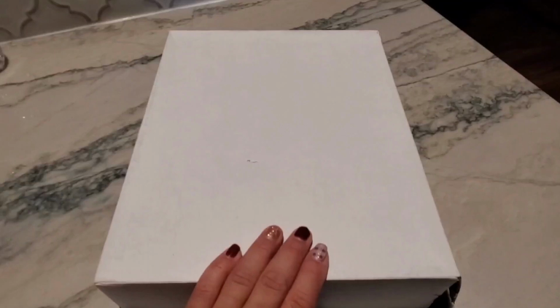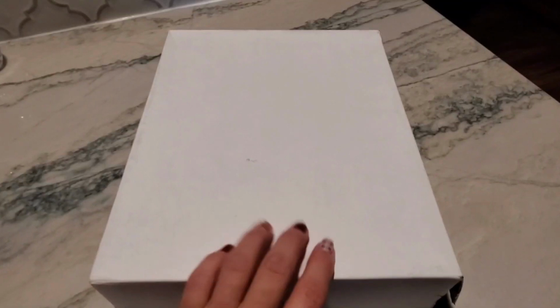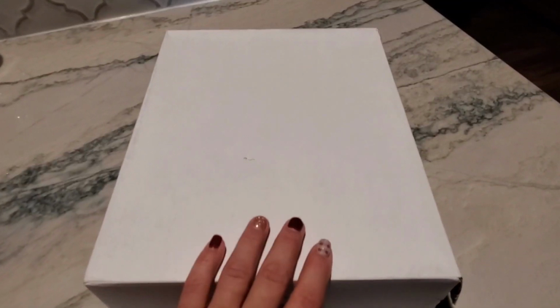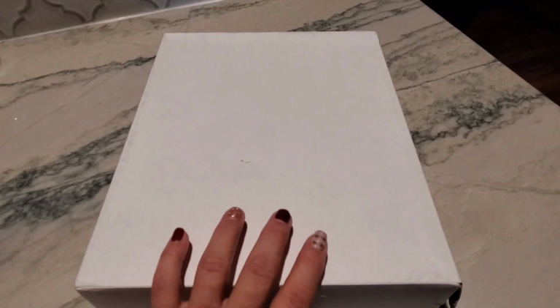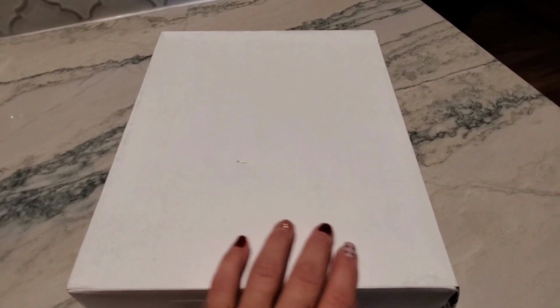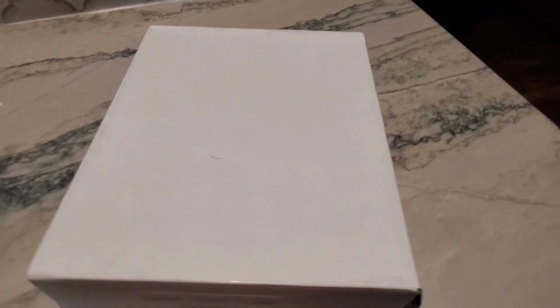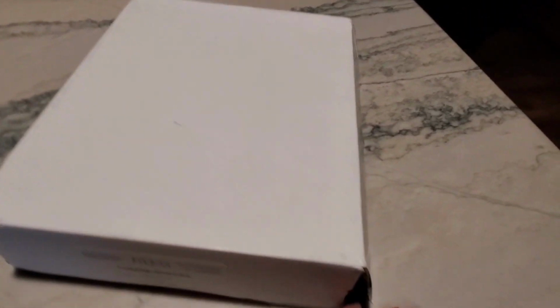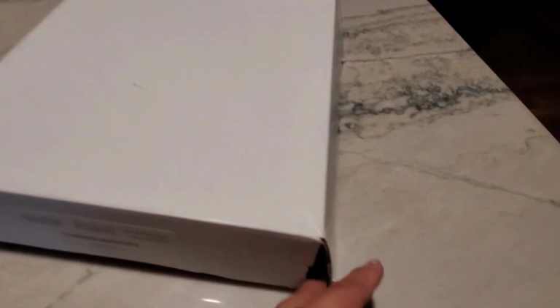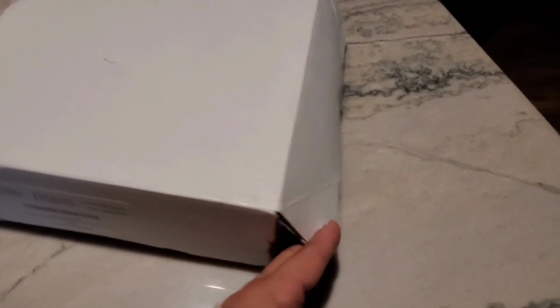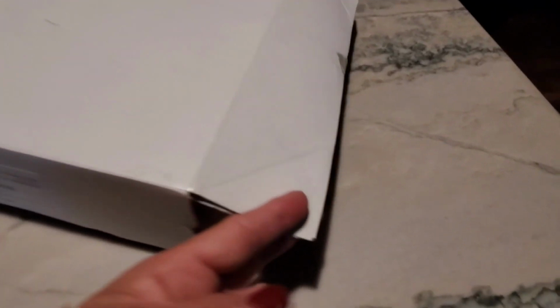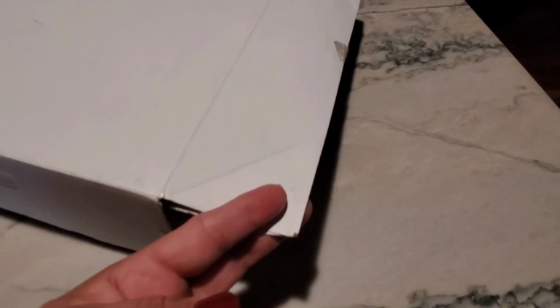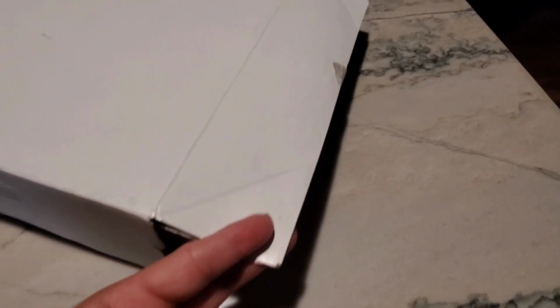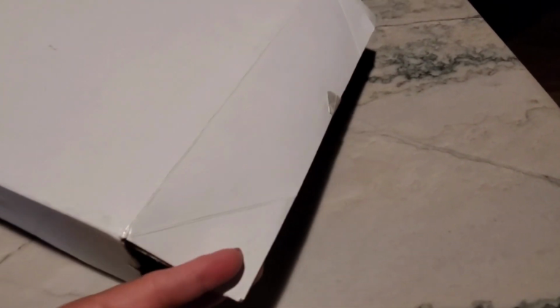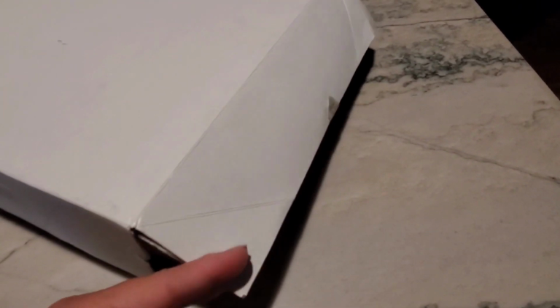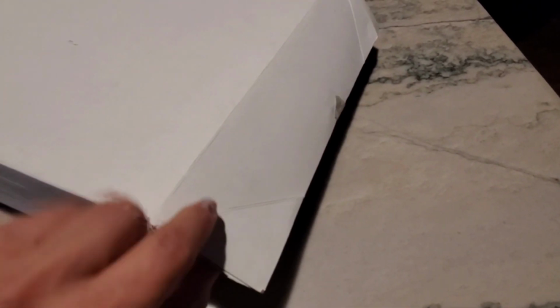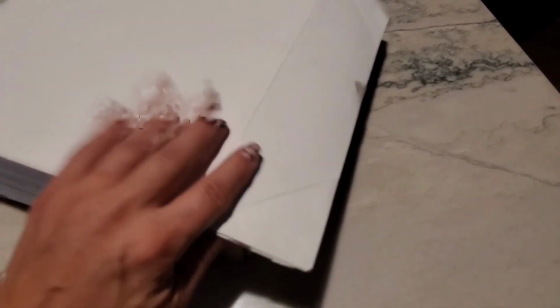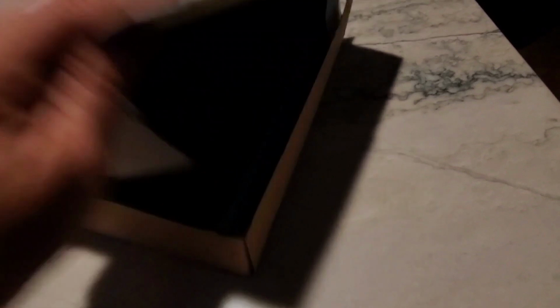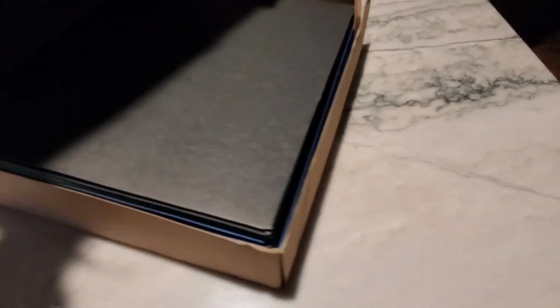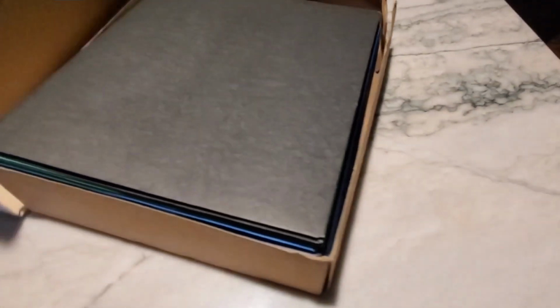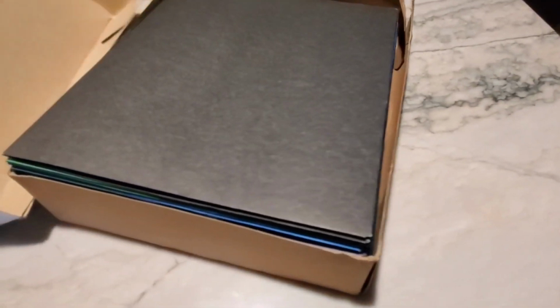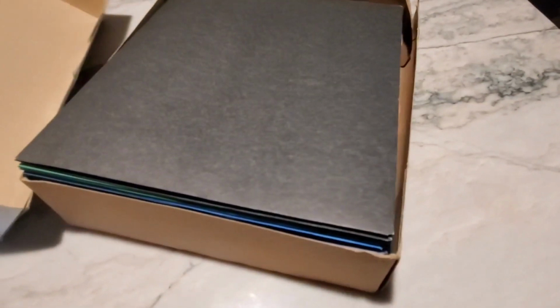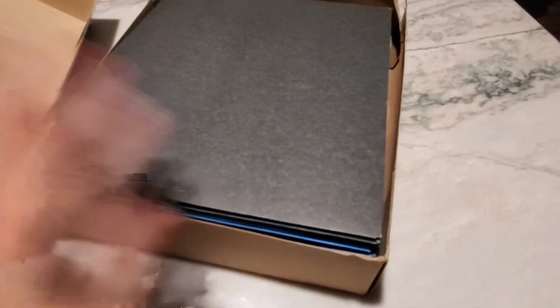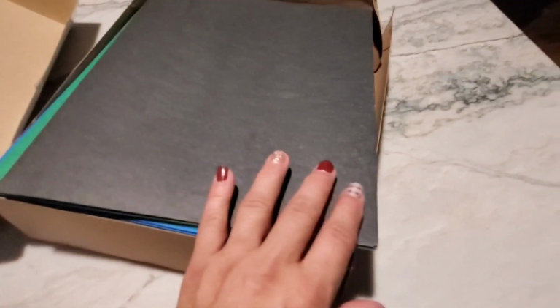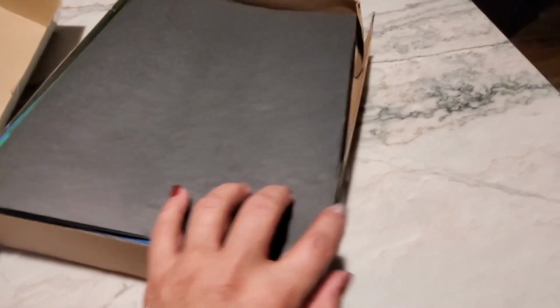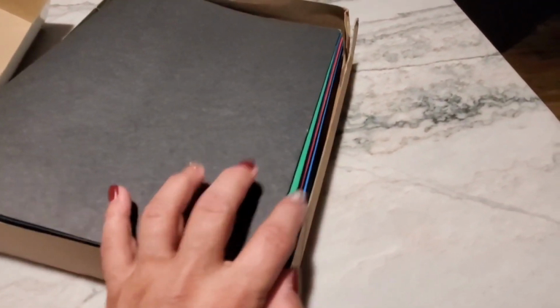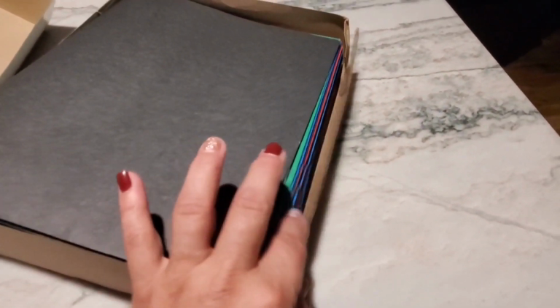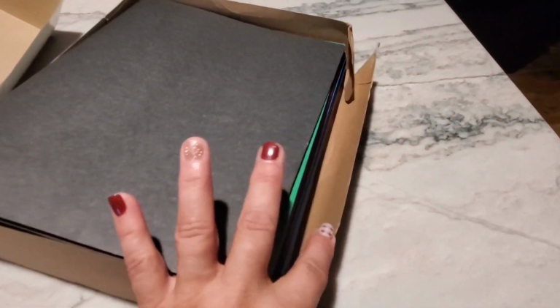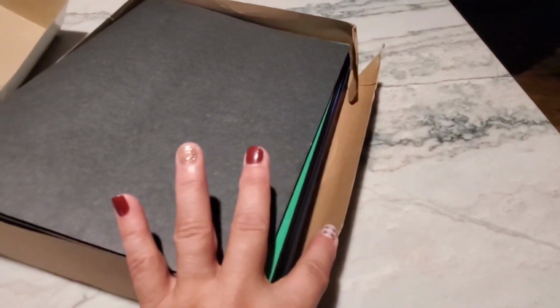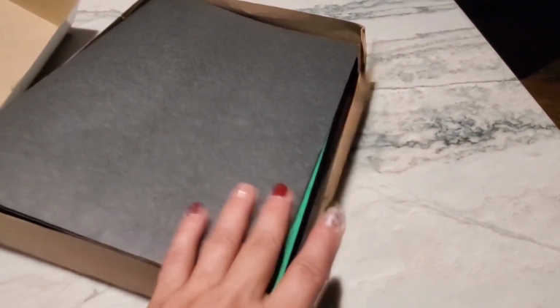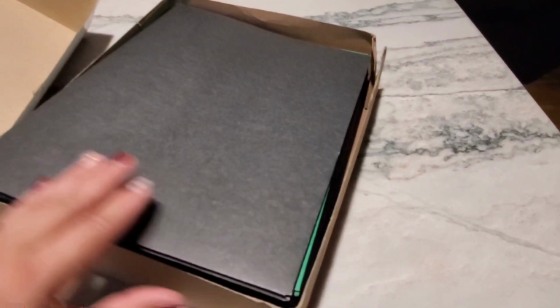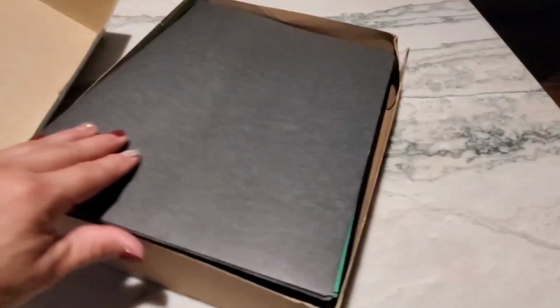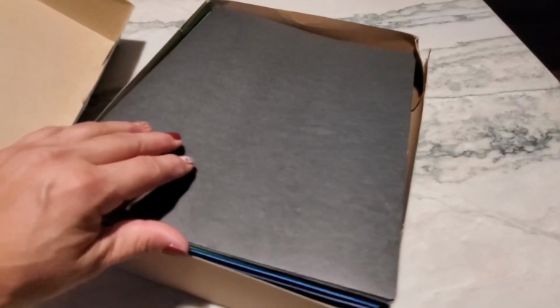I ordered the set of 25 file folders in assorted colors because I wanted to have a variety of options. The box was damaged when they arrived, but that's not a big deal to me — I'll put some tape on it and the box will be as good as new.